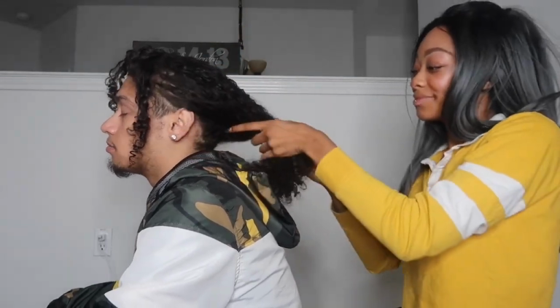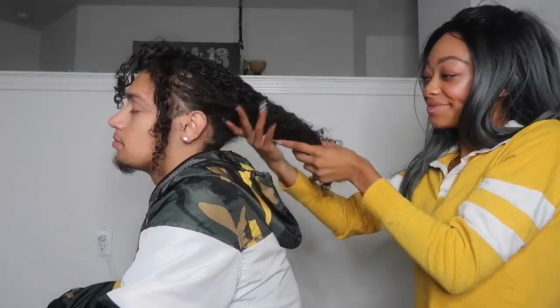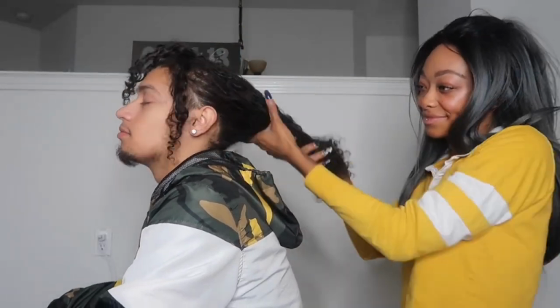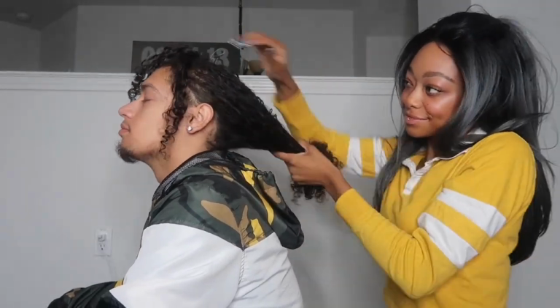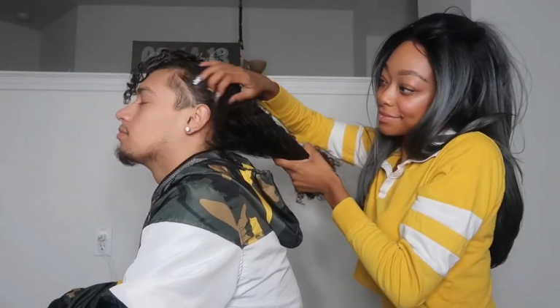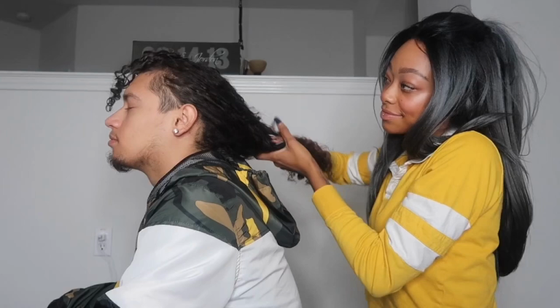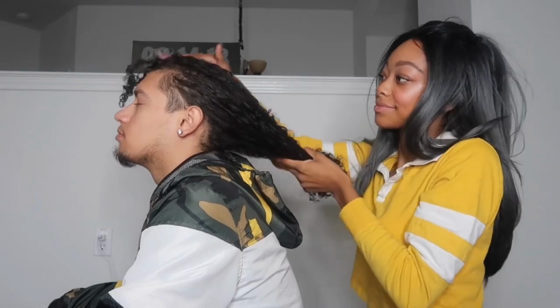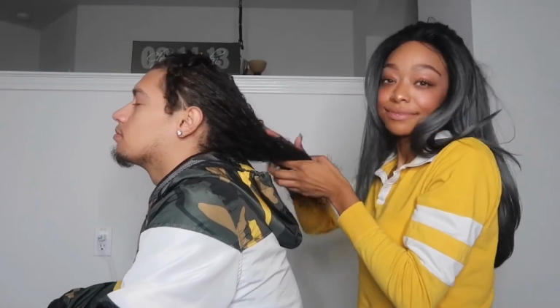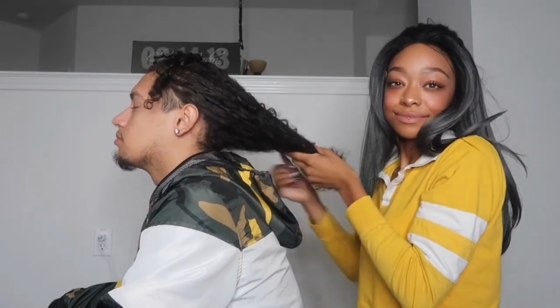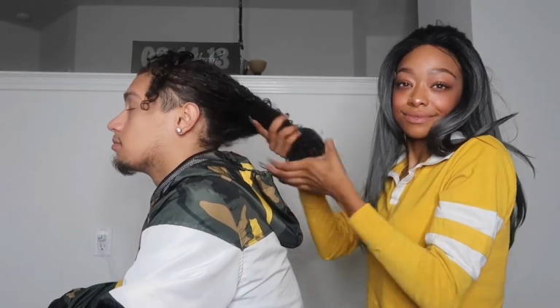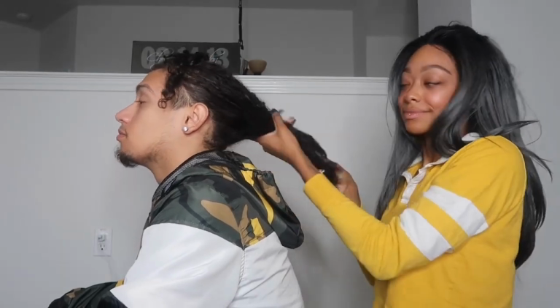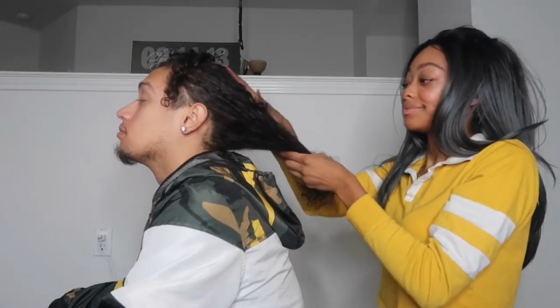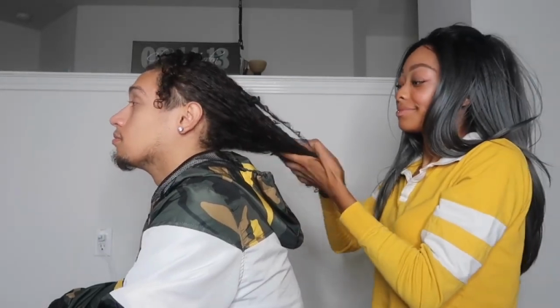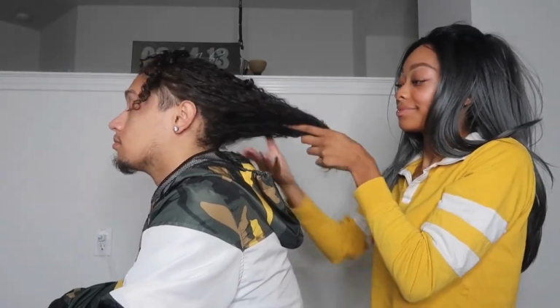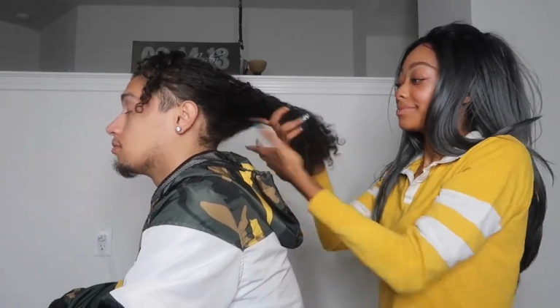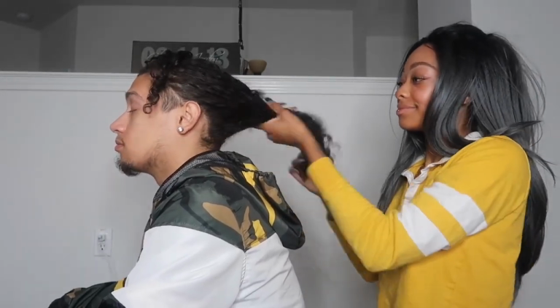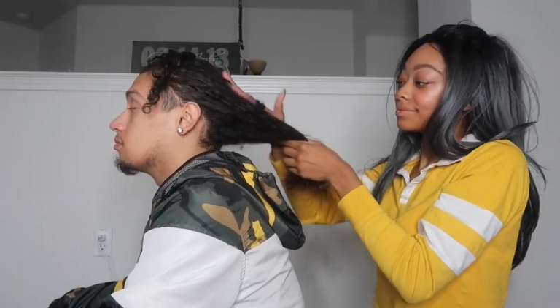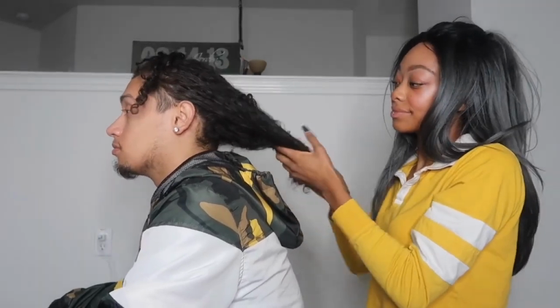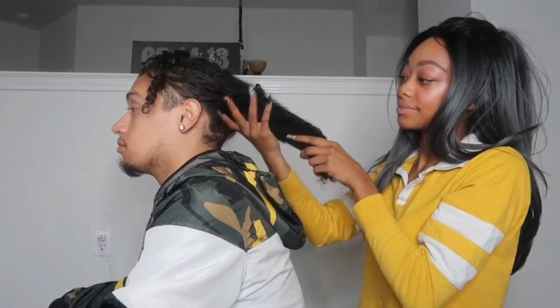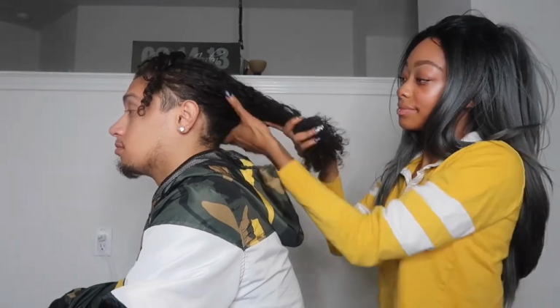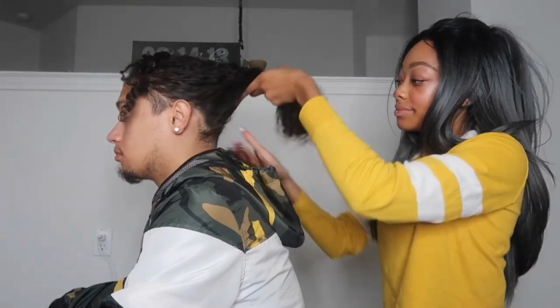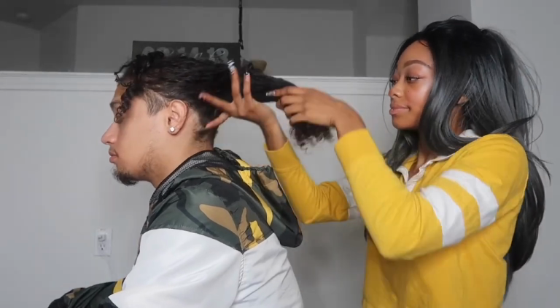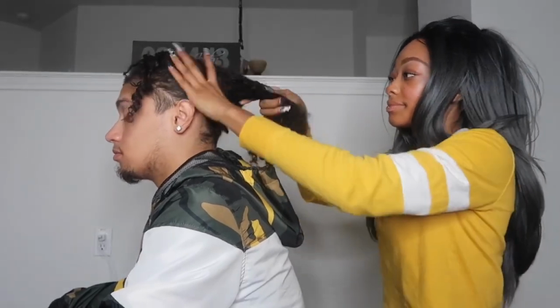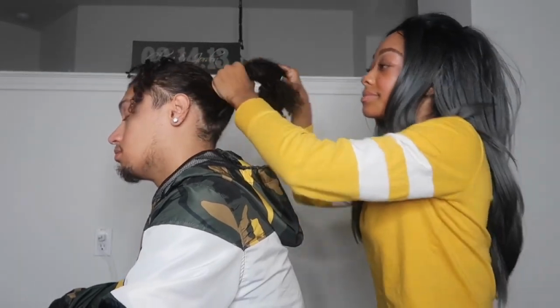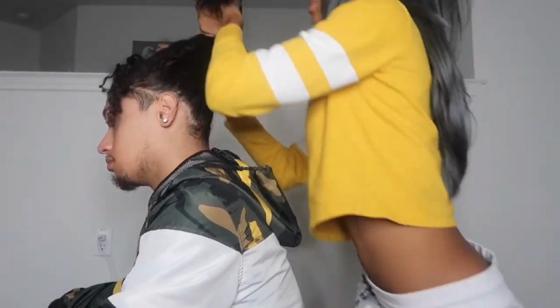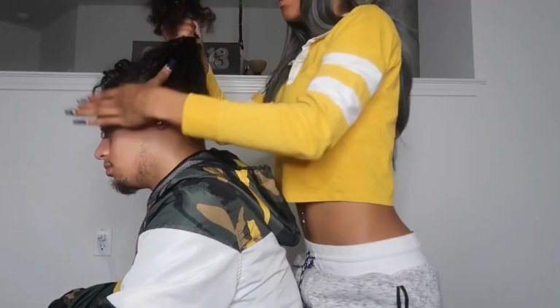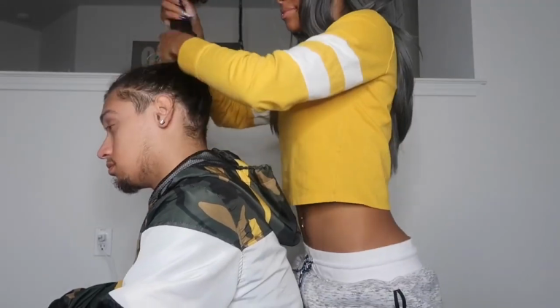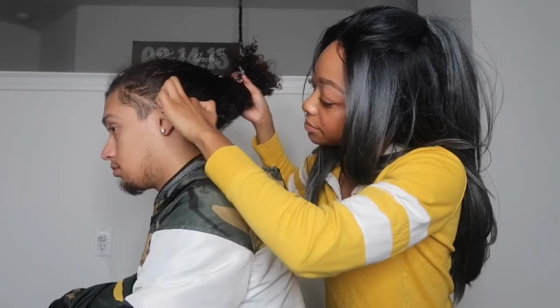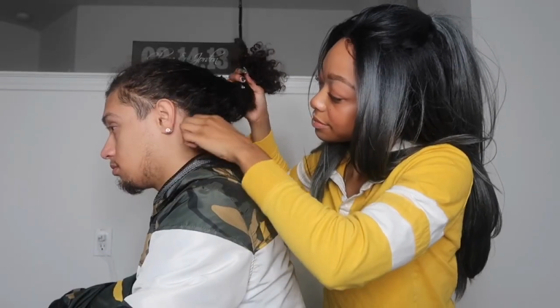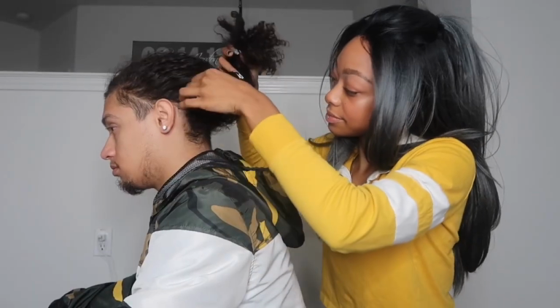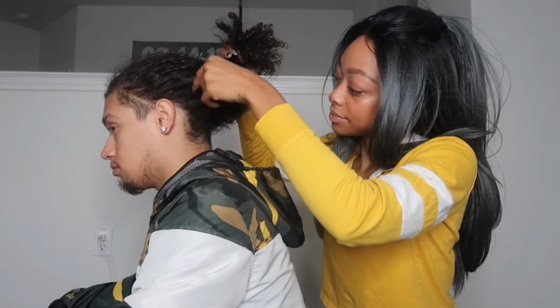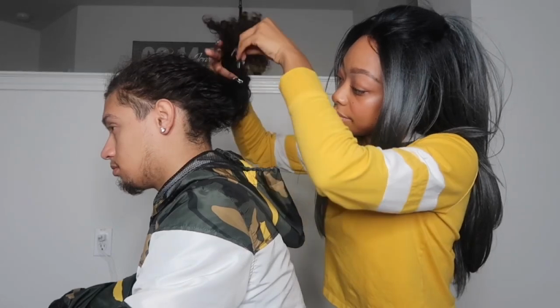Okay, so now that I sprayed his hair with water, I'm going to go ahead and just run my fingers through his hair just to make sure that the water got everywhere.